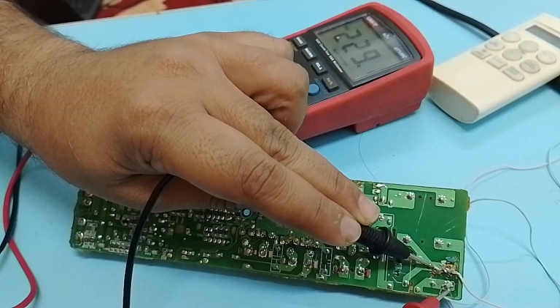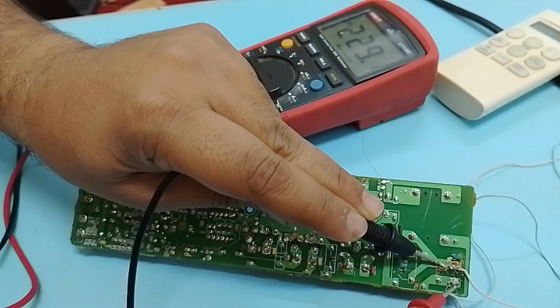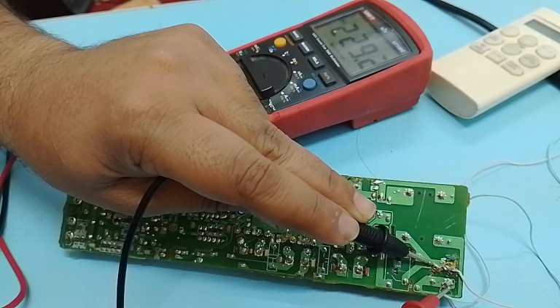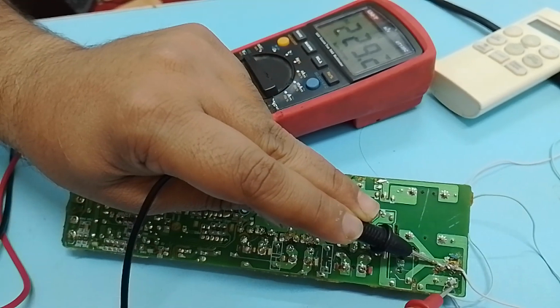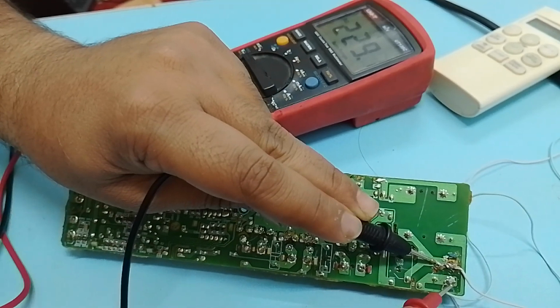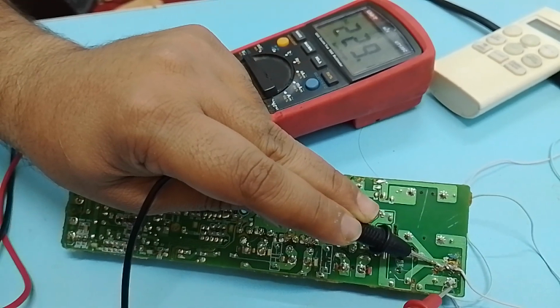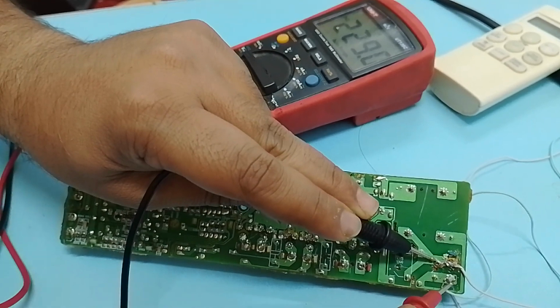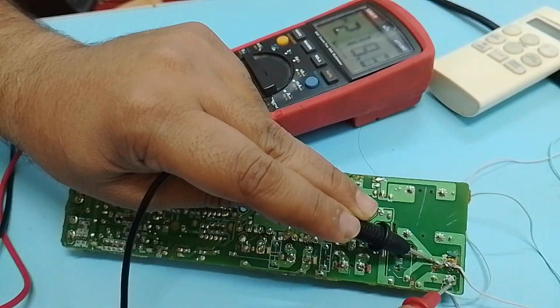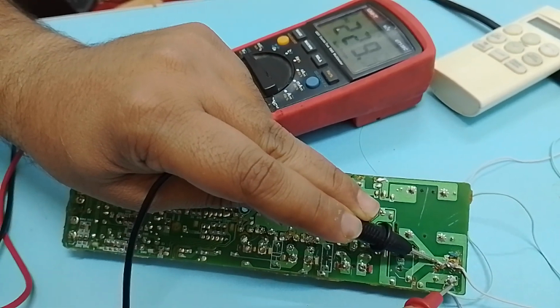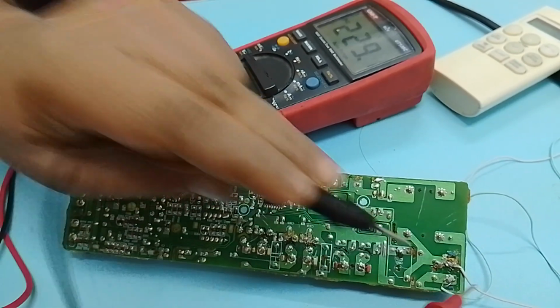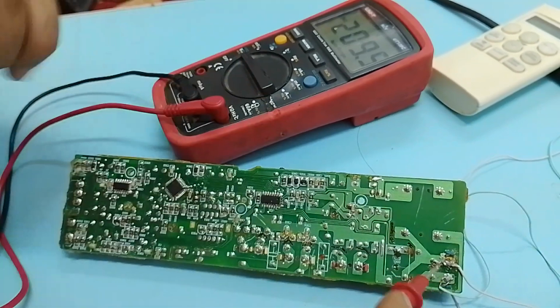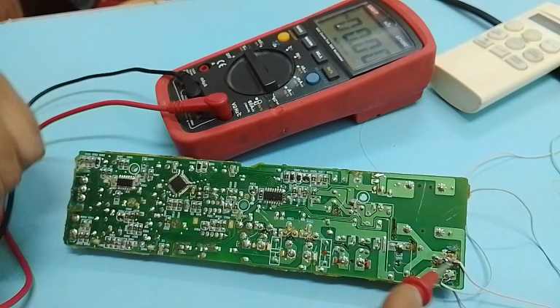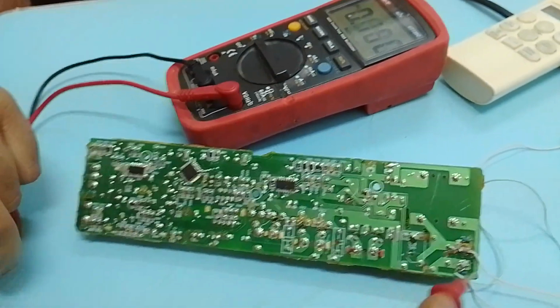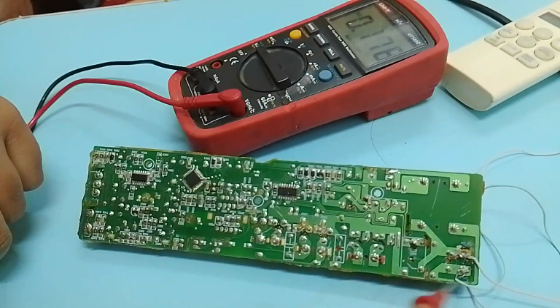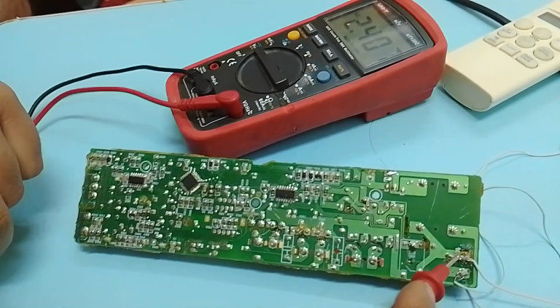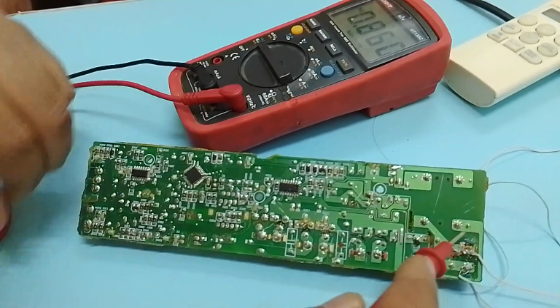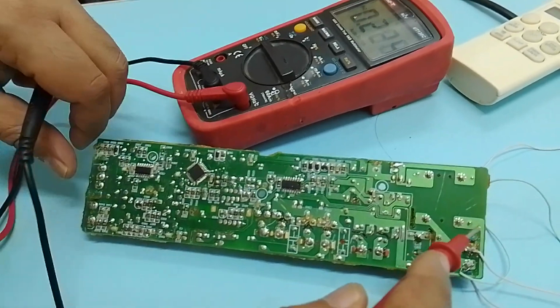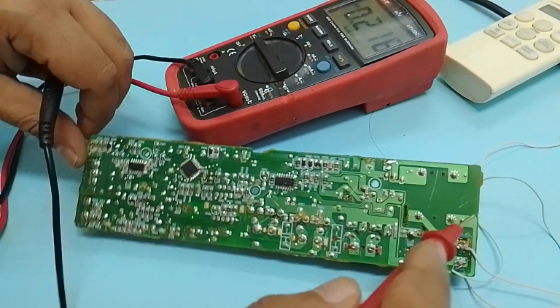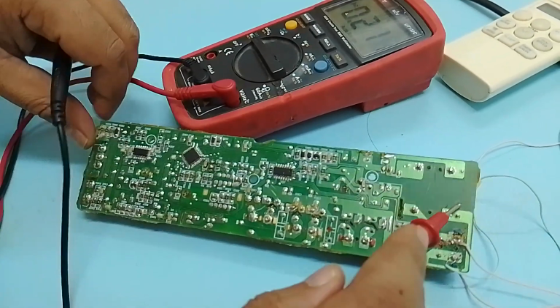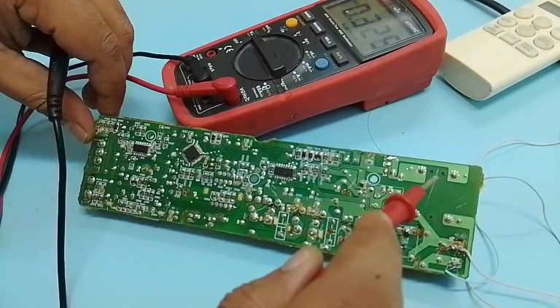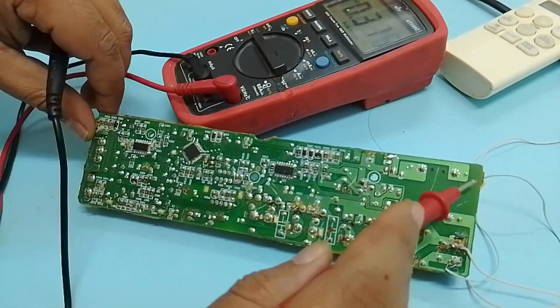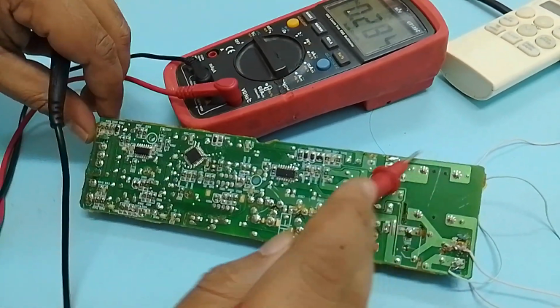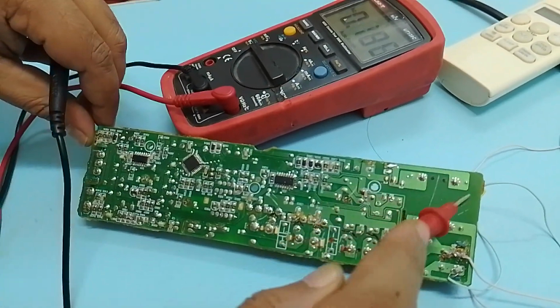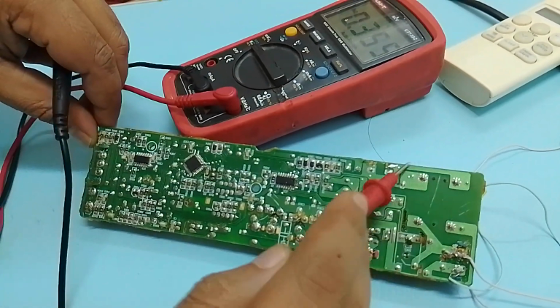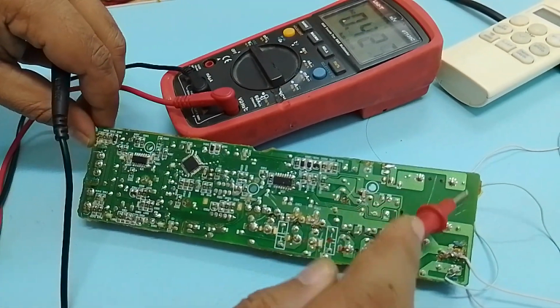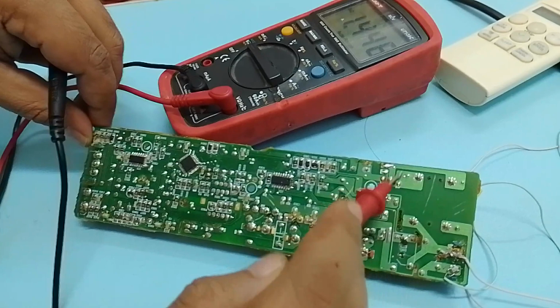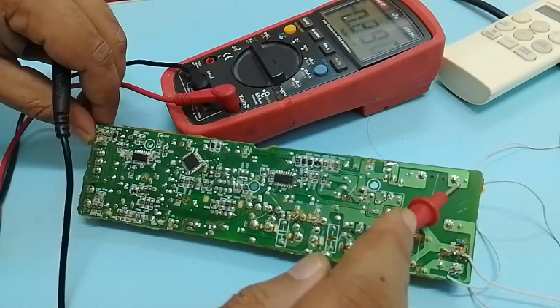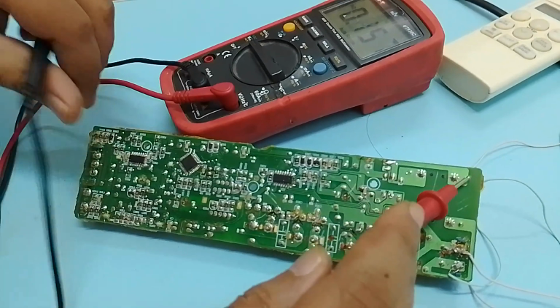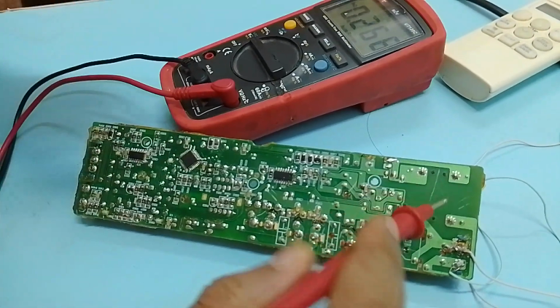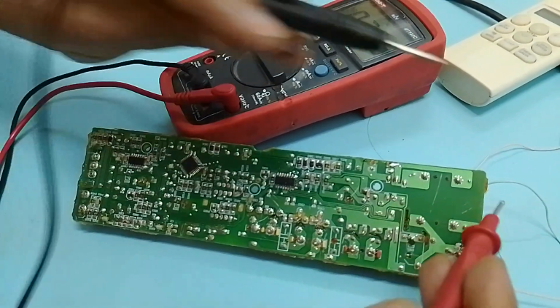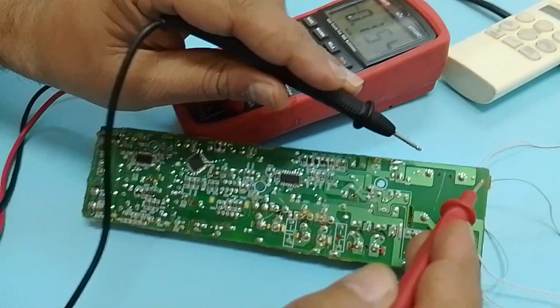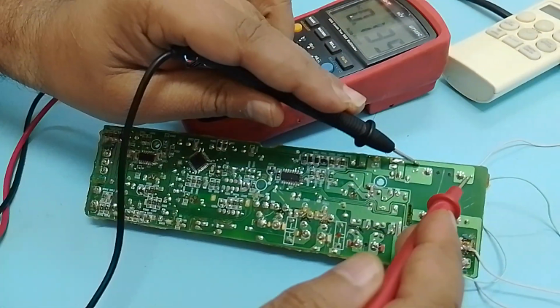Here you can see that we are getting 220 volts, which means our power source is okay. Now the second step is to check whether our transformer is giving us output or not.